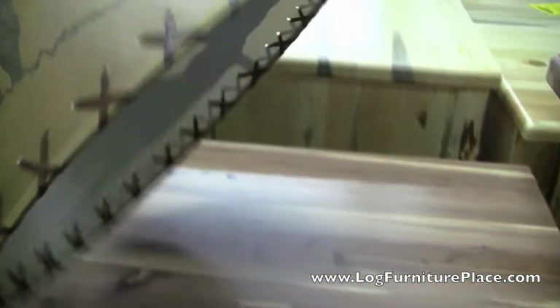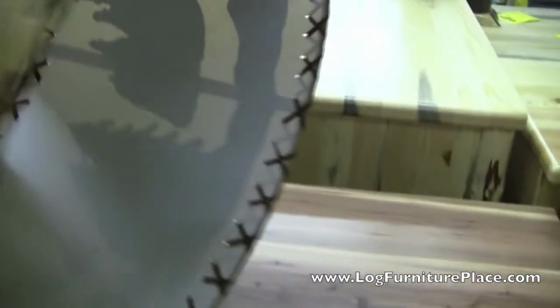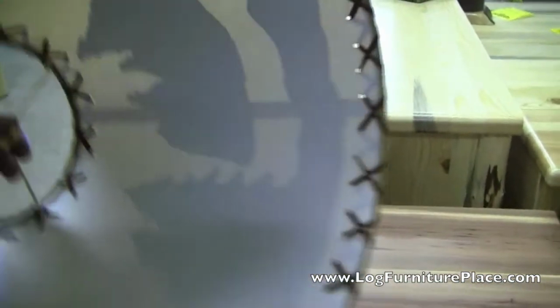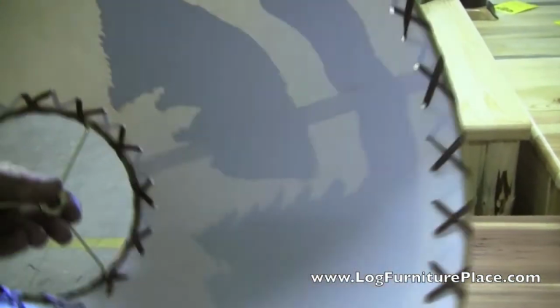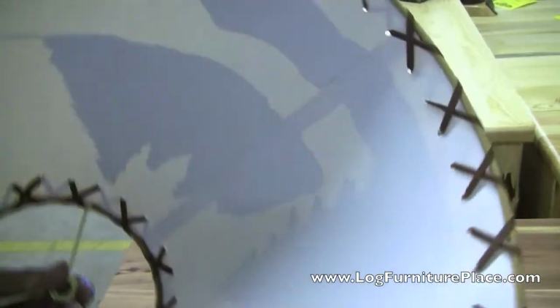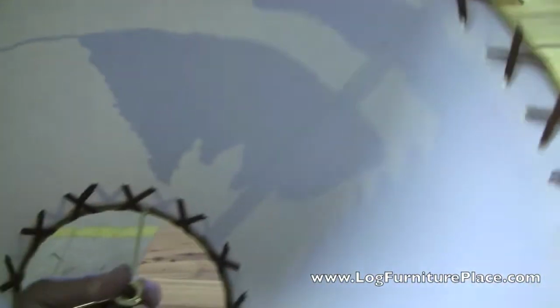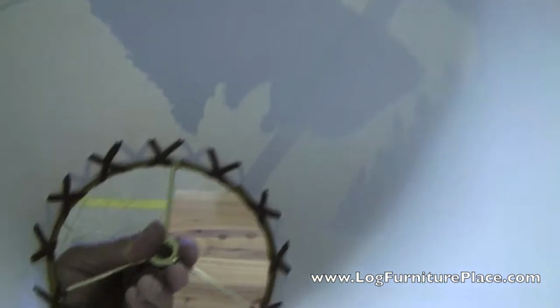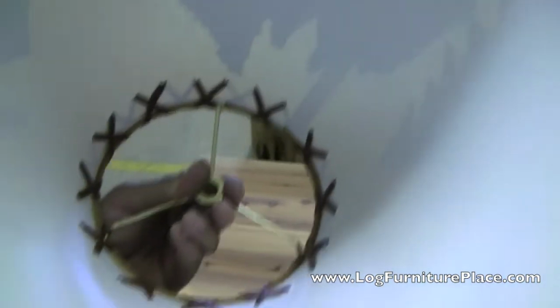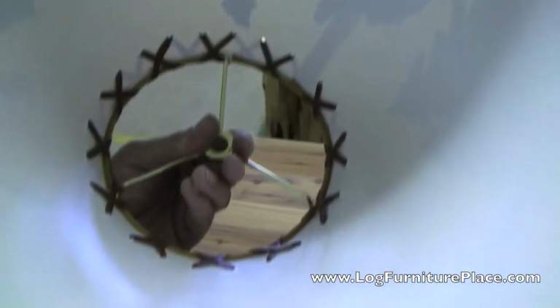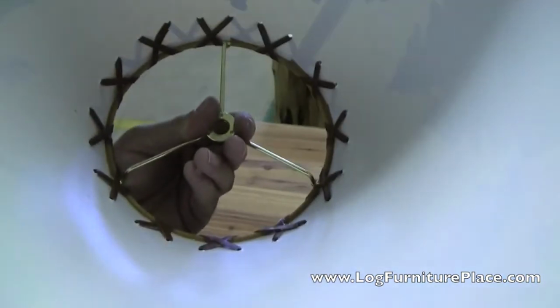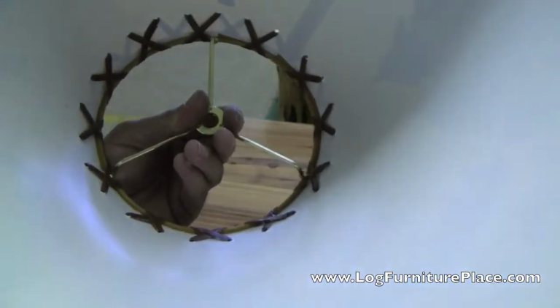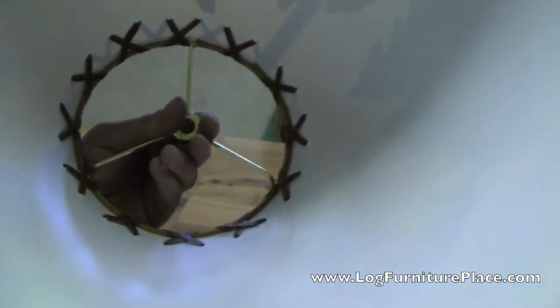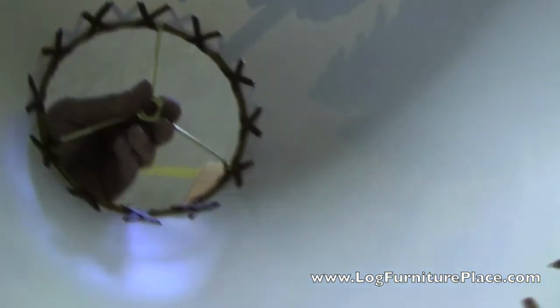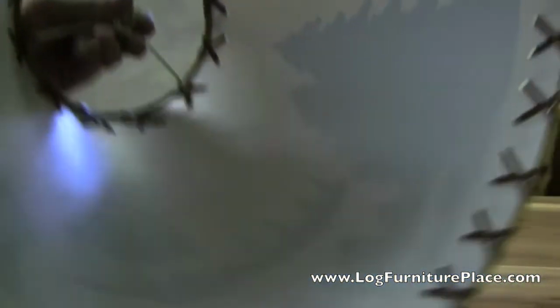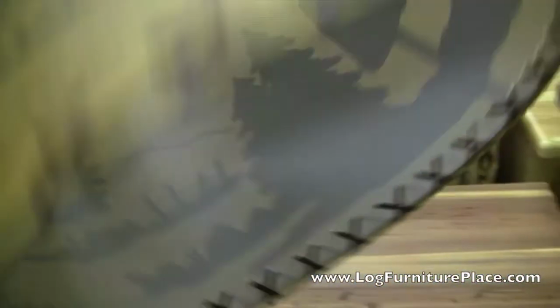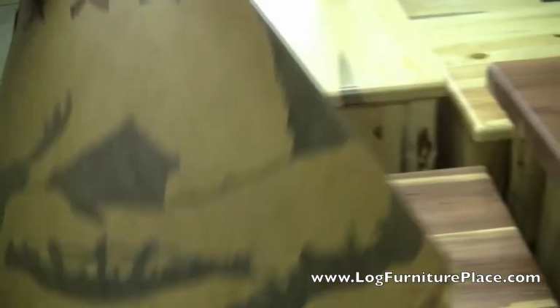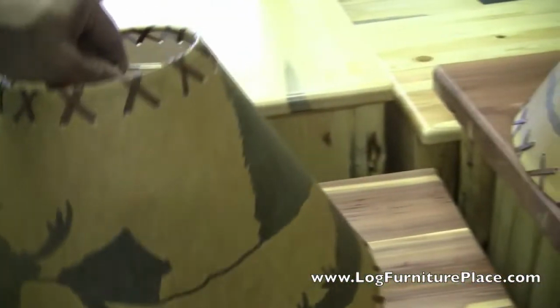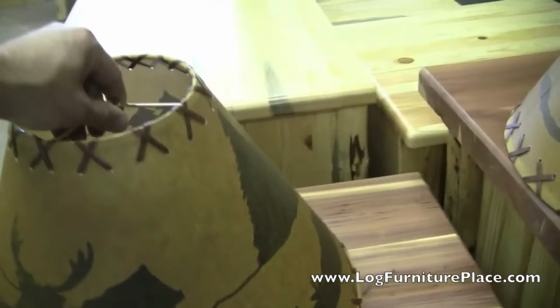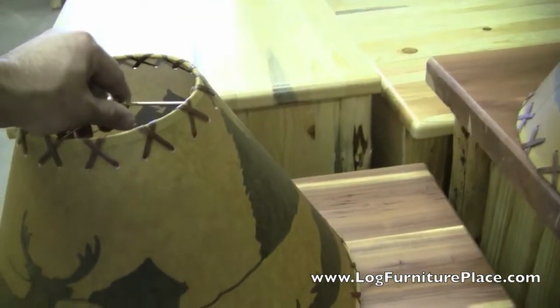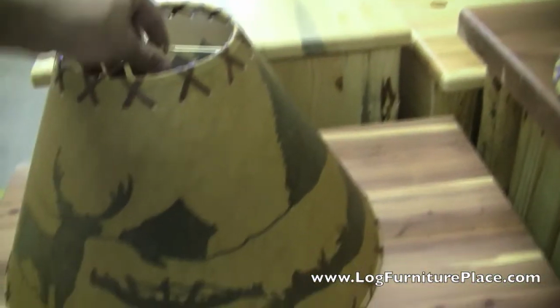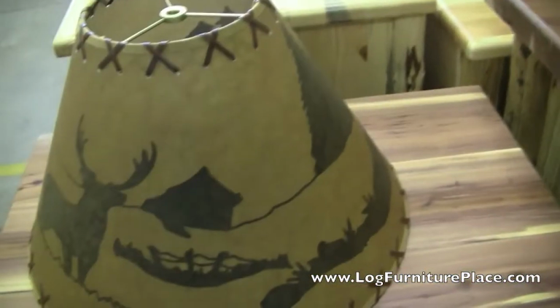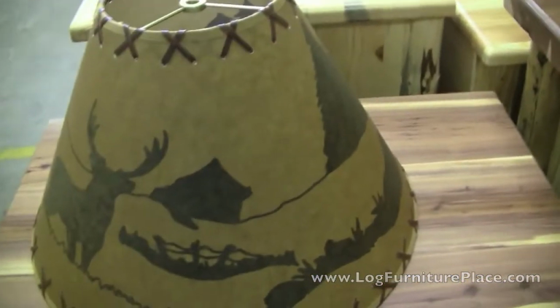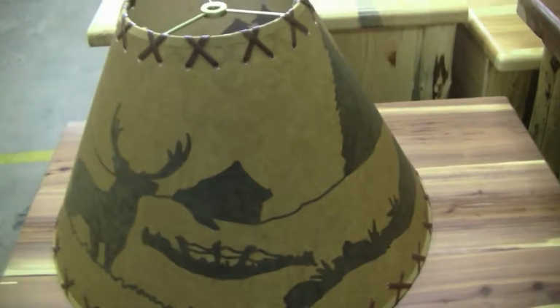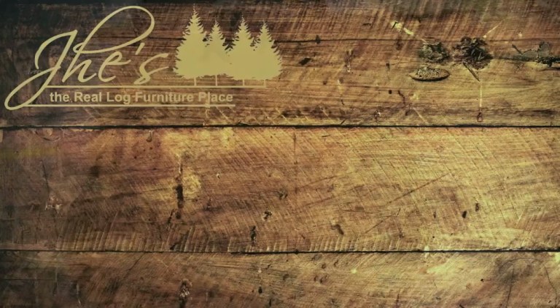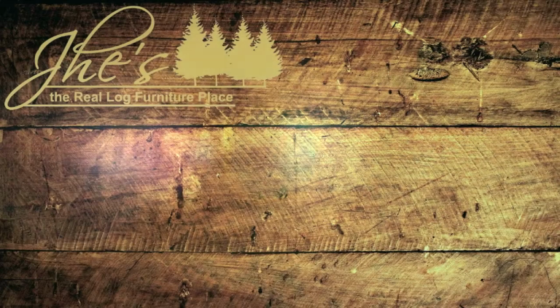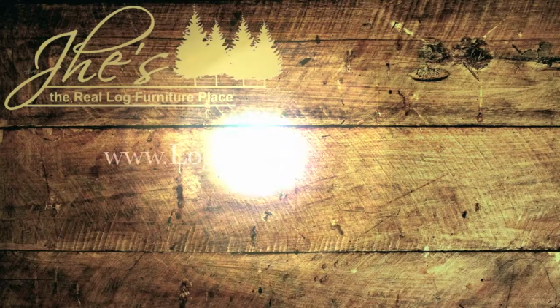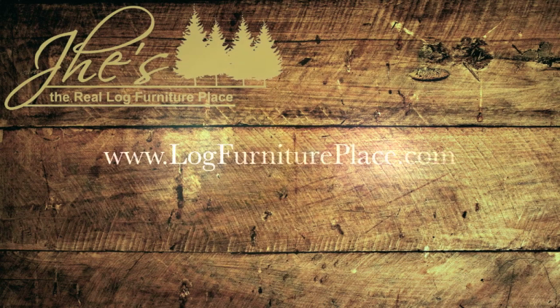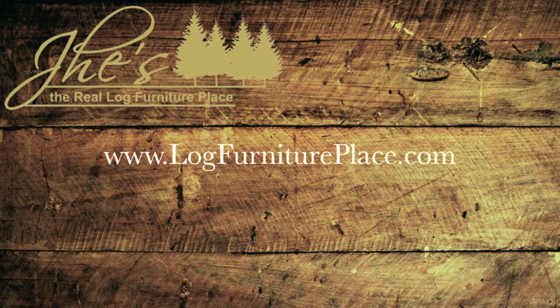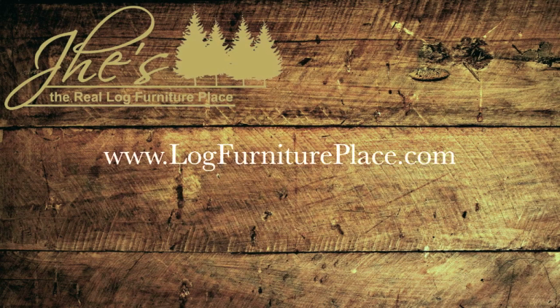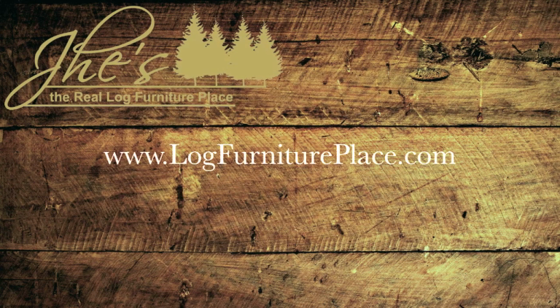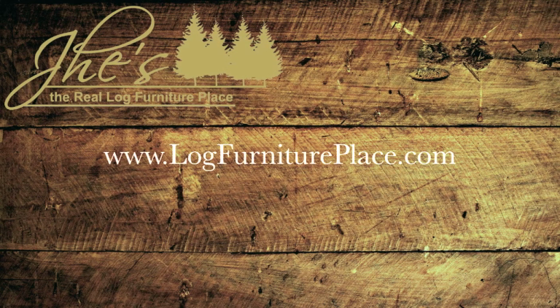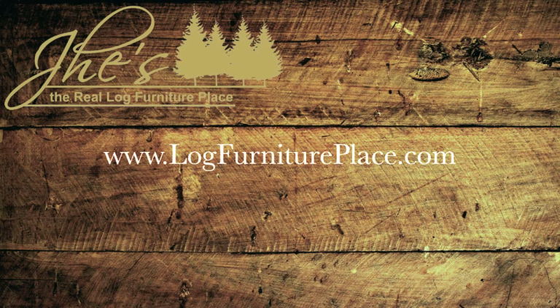The shade features a nature scene with a deer and can be ordered on our website. Our website is LogFurniturePlace.com.